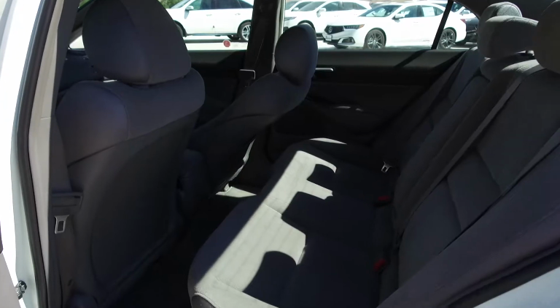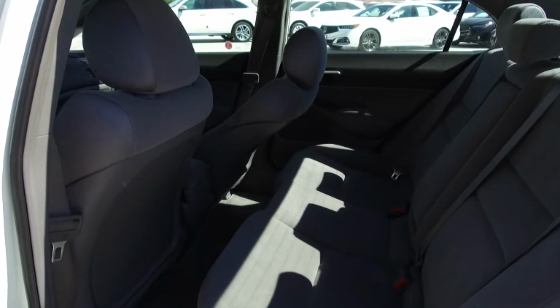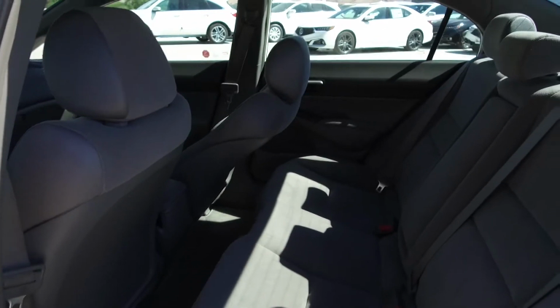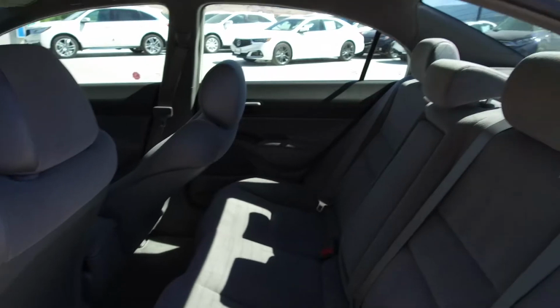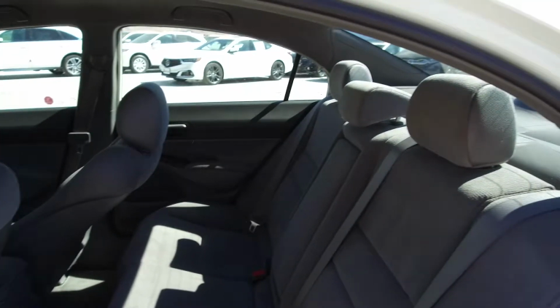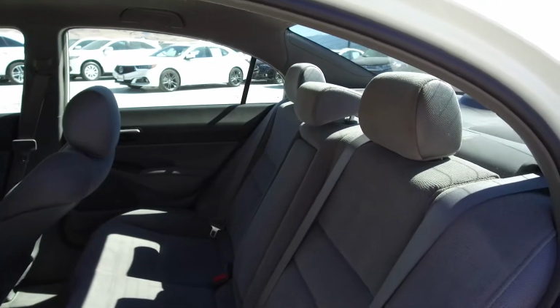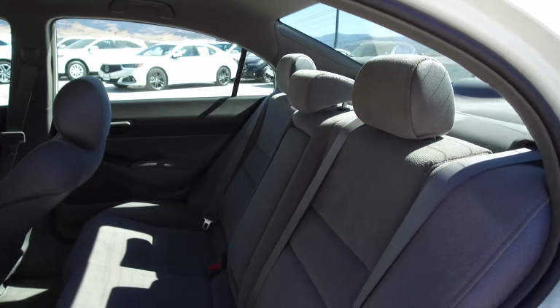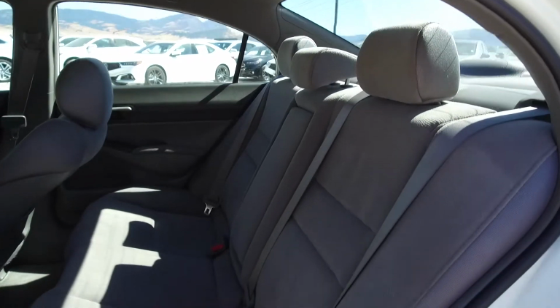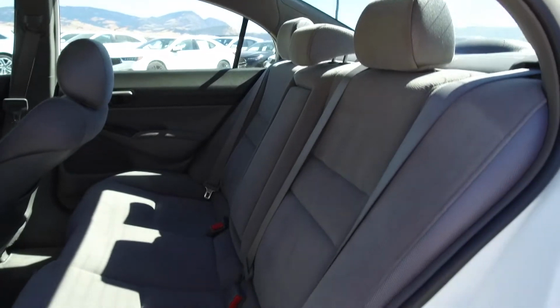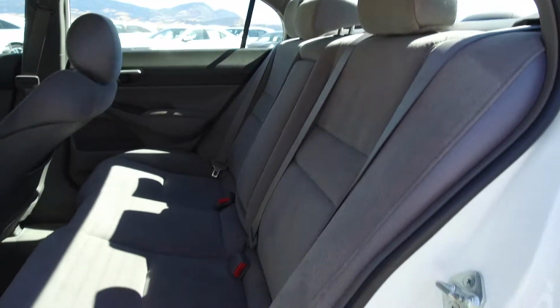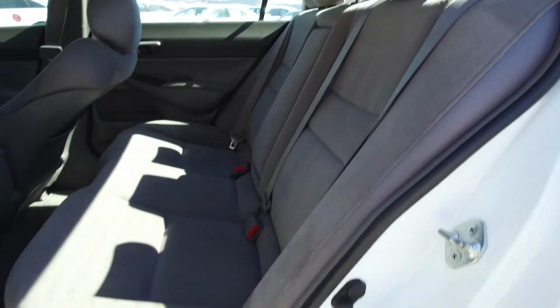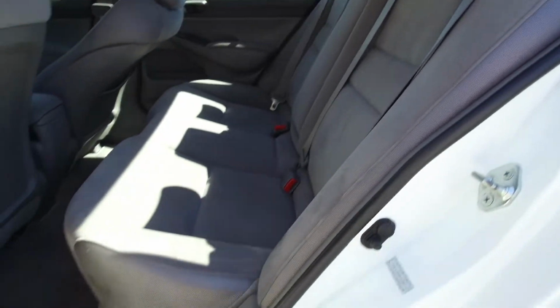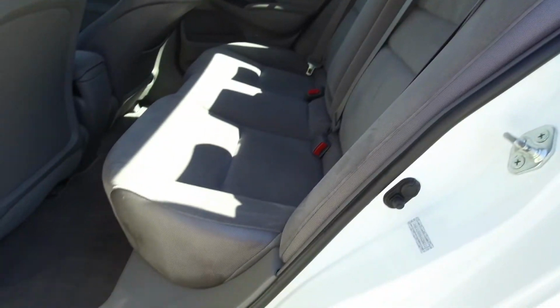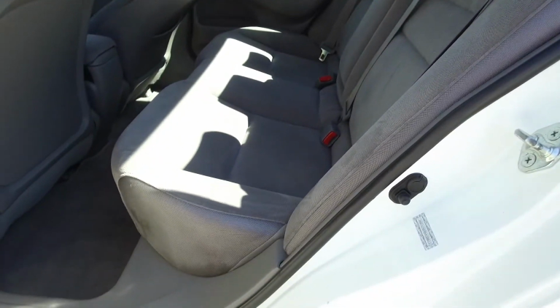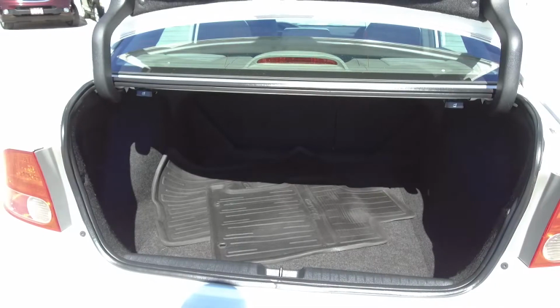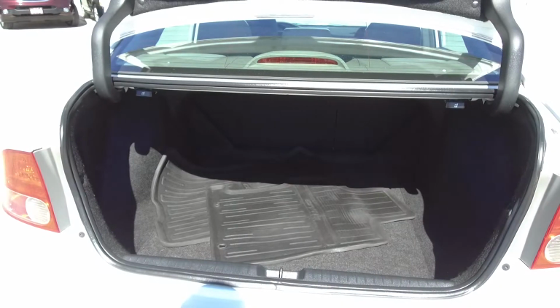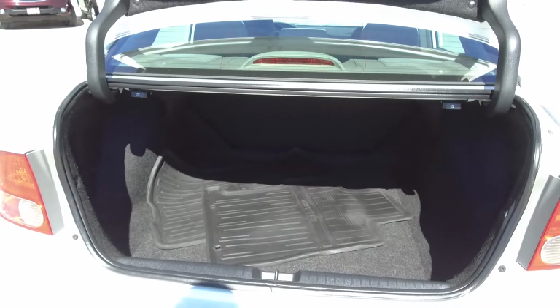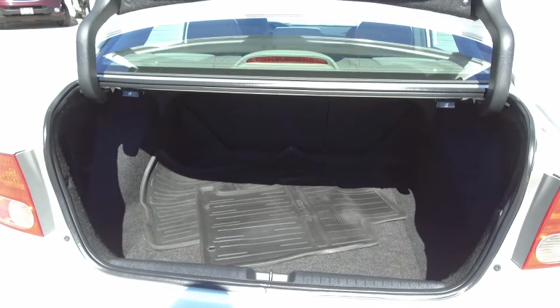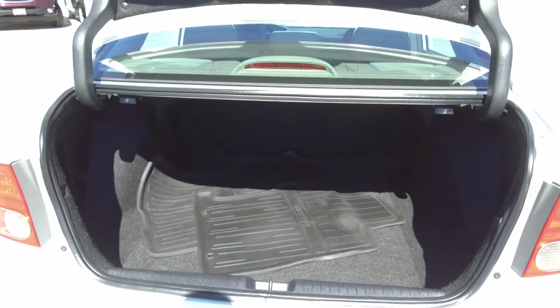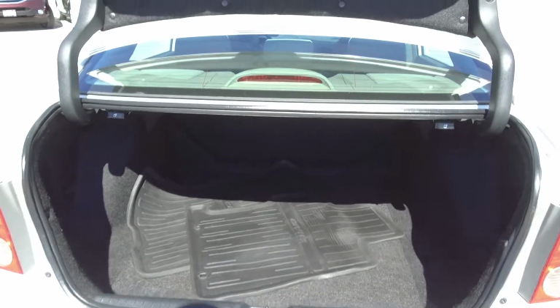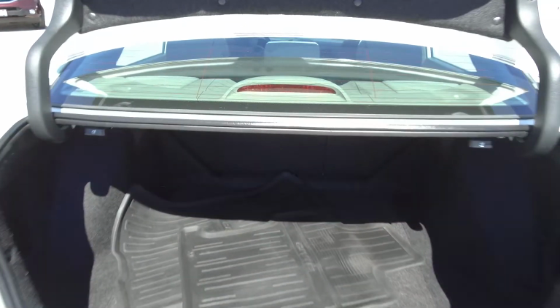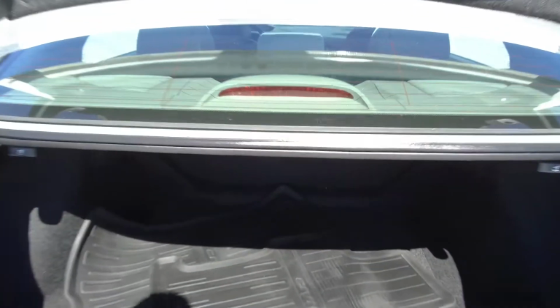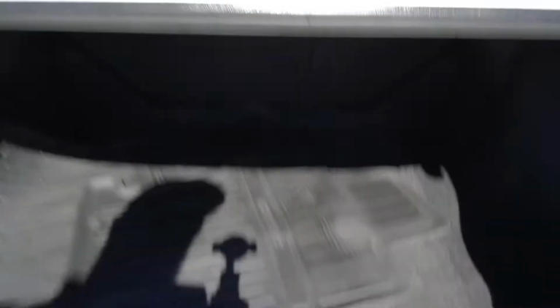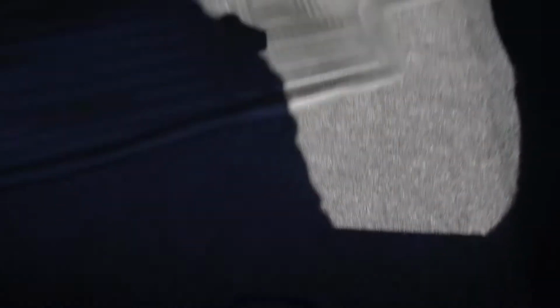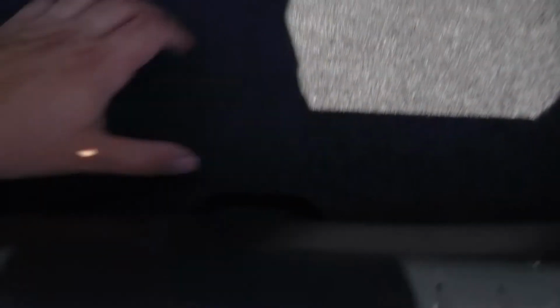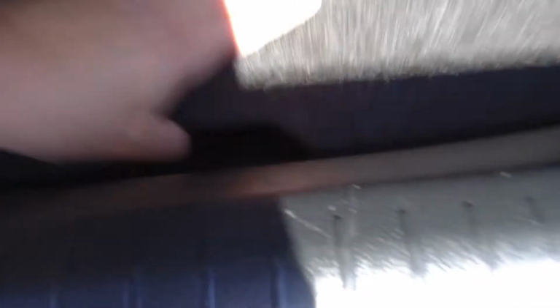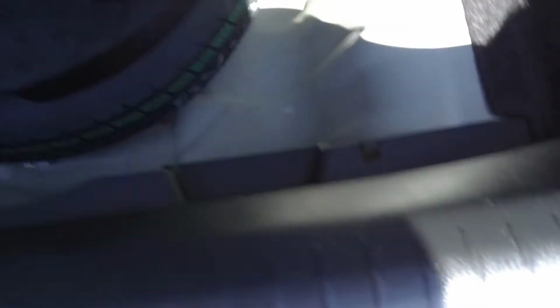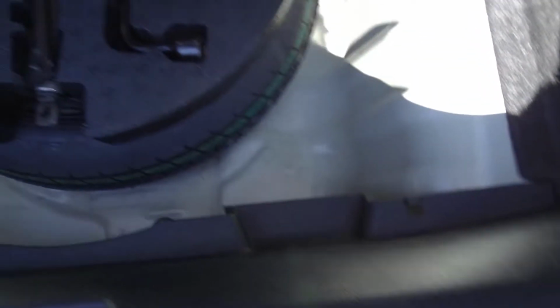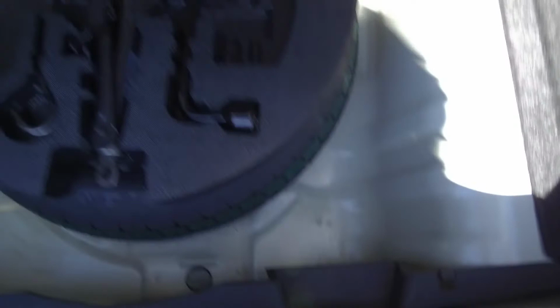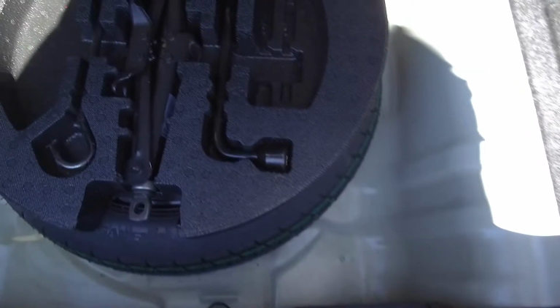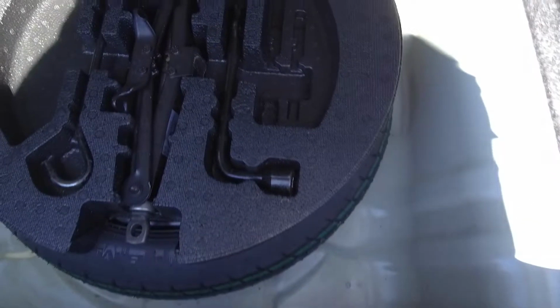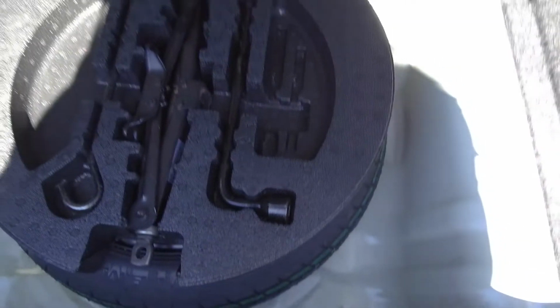Moving on back, we've got seating for three and the seats fold down for extra storage space. In the very back we've got a spacious trunk, and underneath we've got our spare tire, jack, and lug wrench.